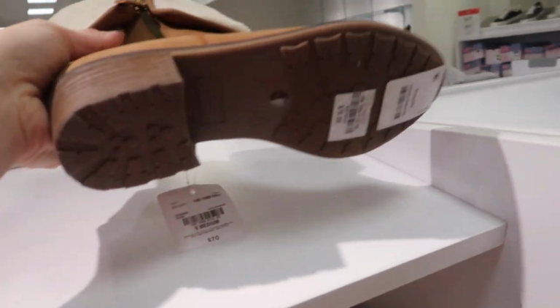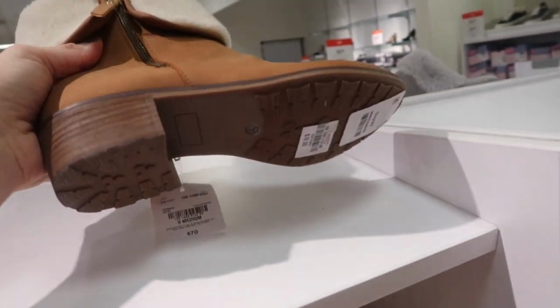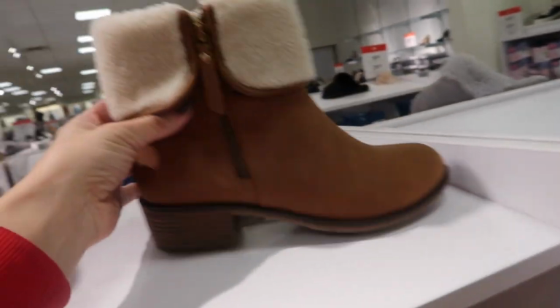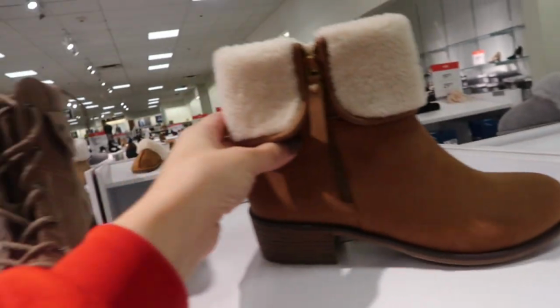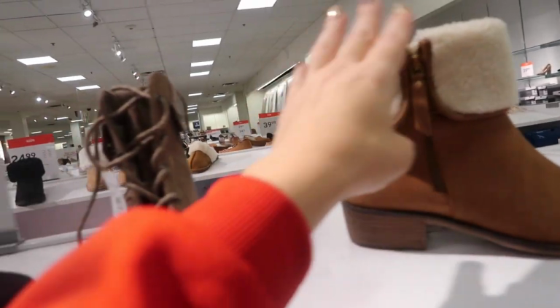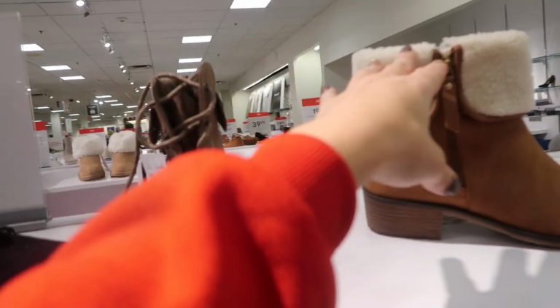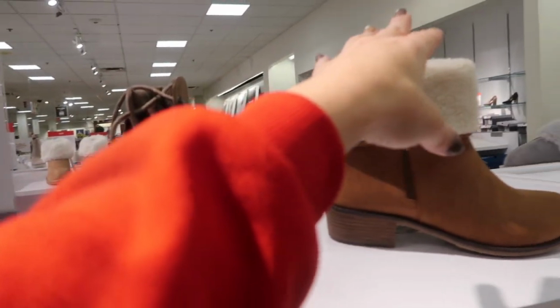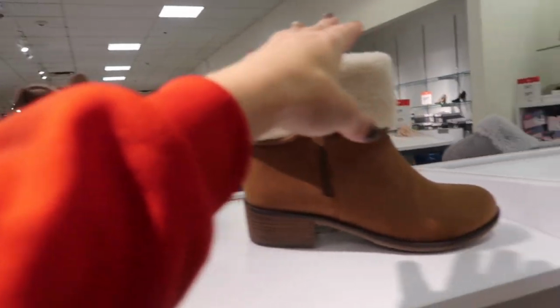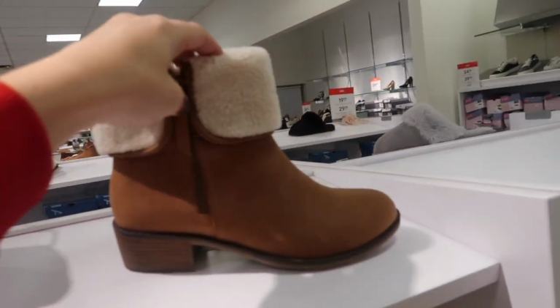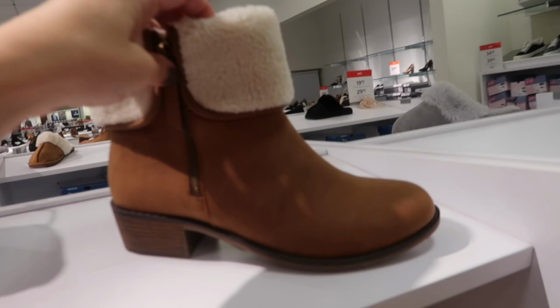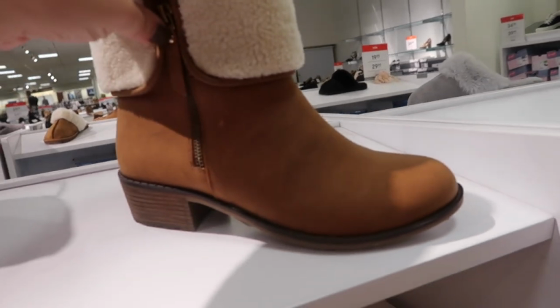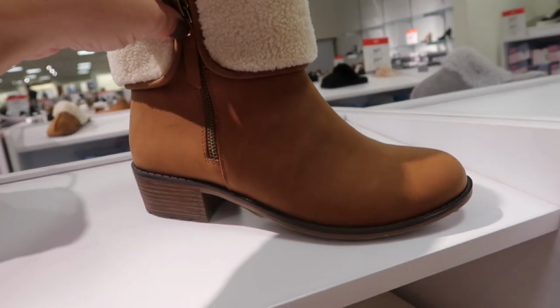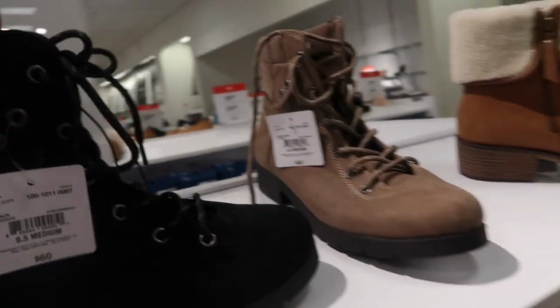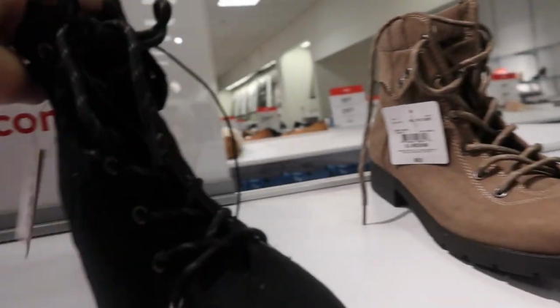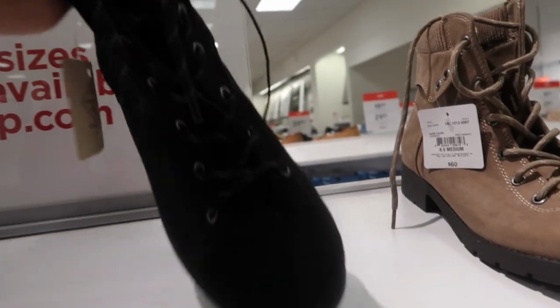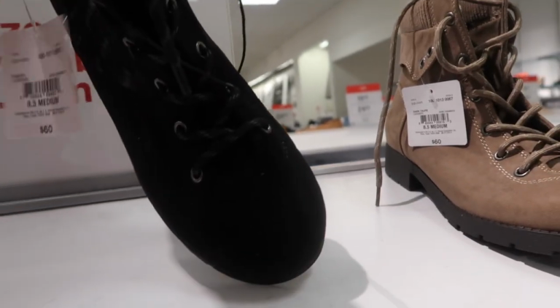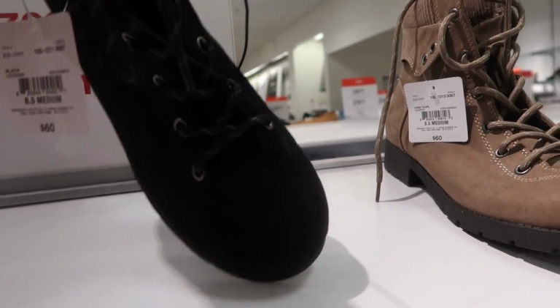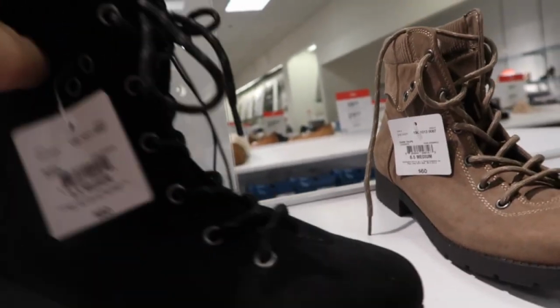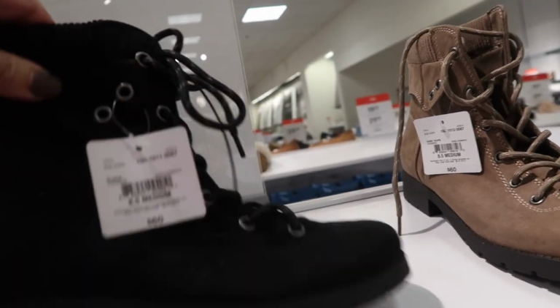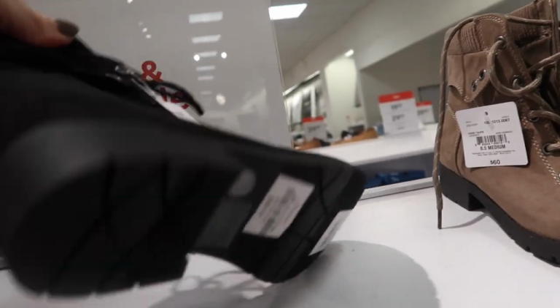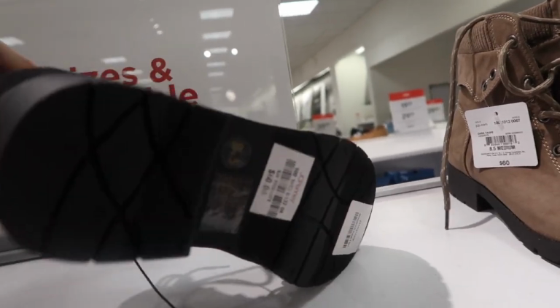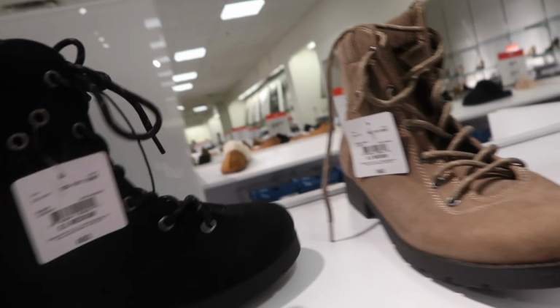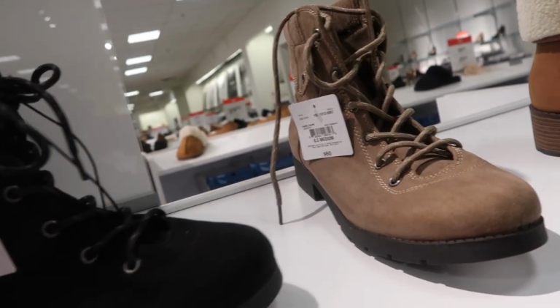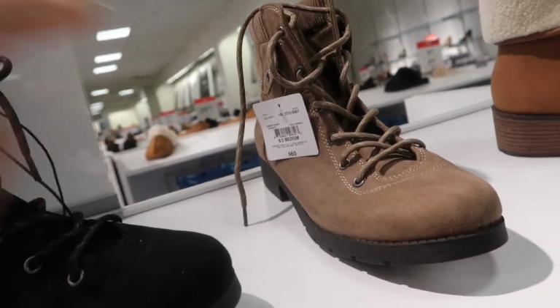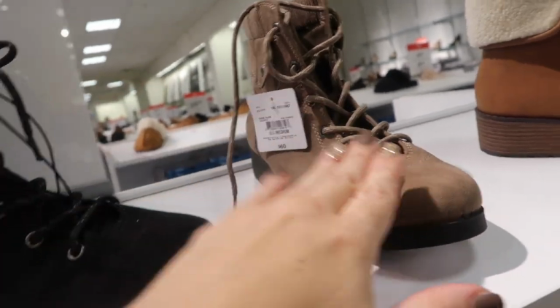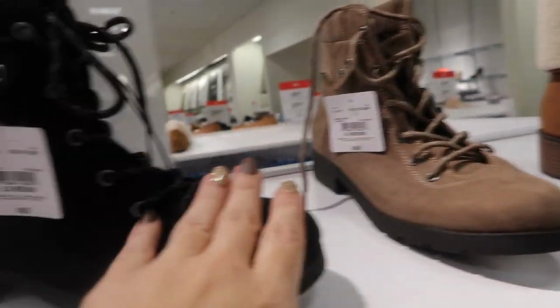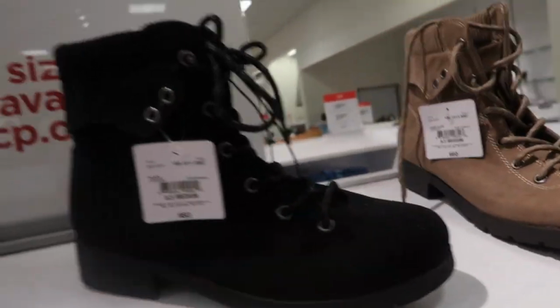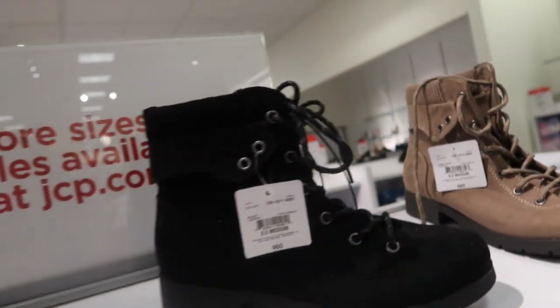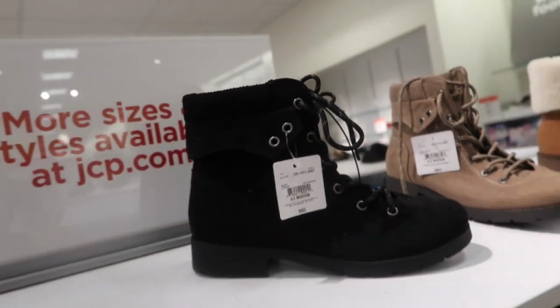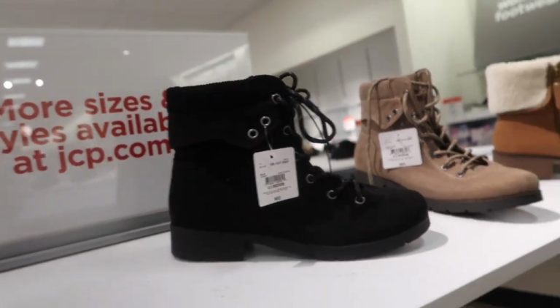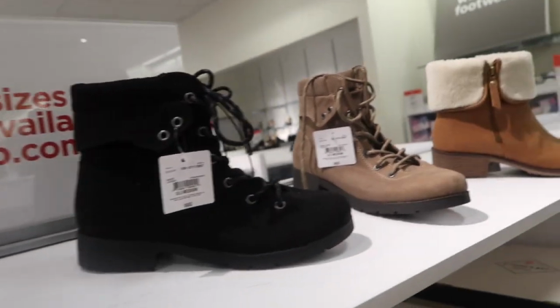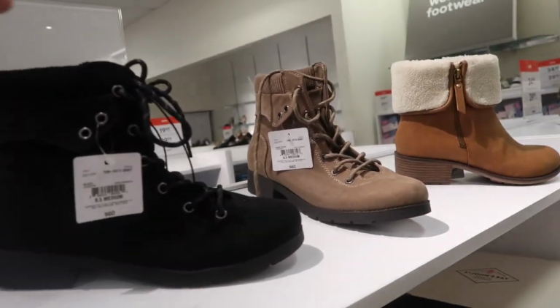New boots from St. John's with a fold-over with zipper, rounded toe, and a thicker heel — these are going to be $39.99. There are also some that look new with a rounded toe, lace-up, chunkier heel in taupe and black, going to be $29.99.